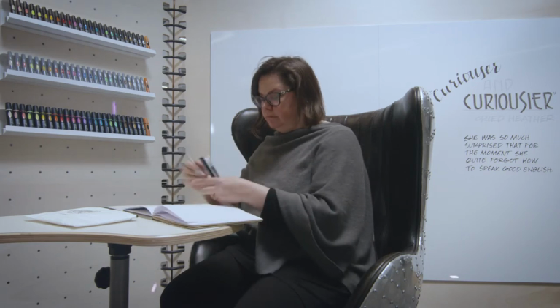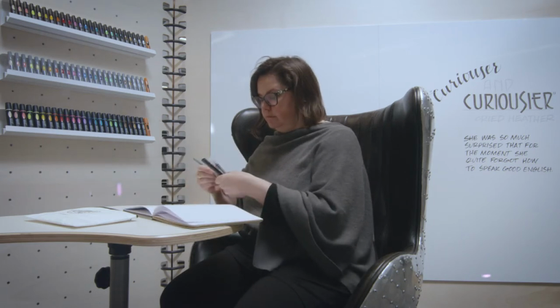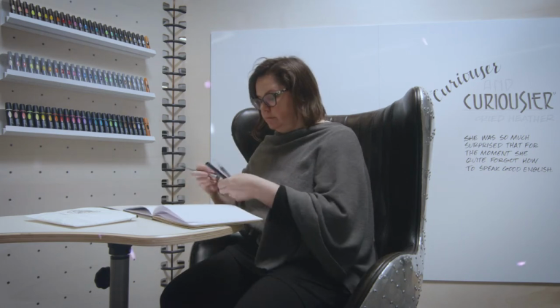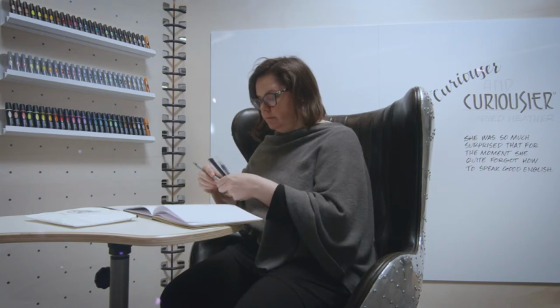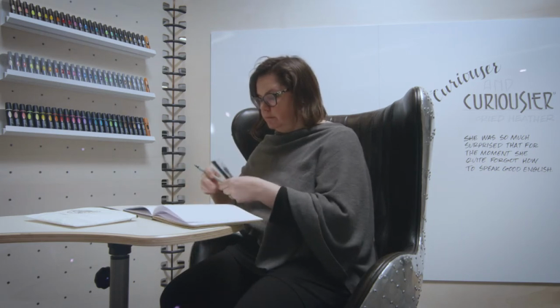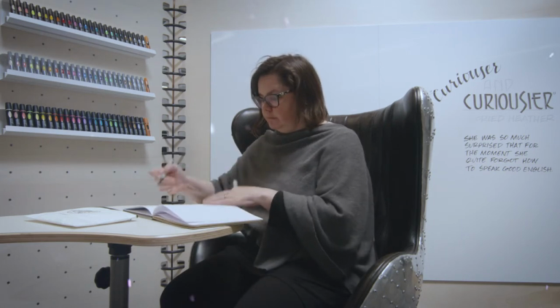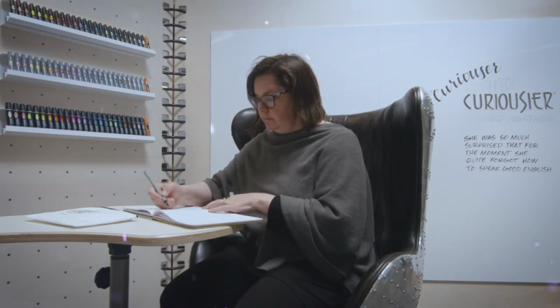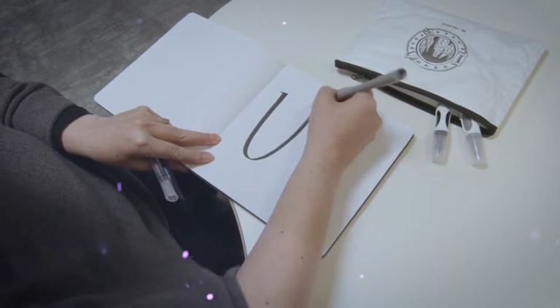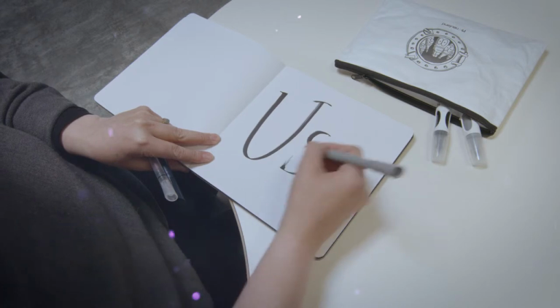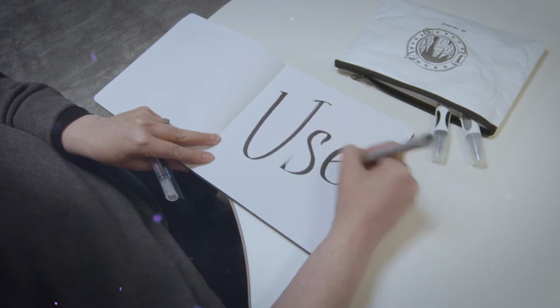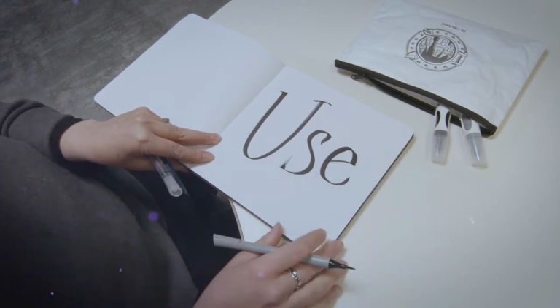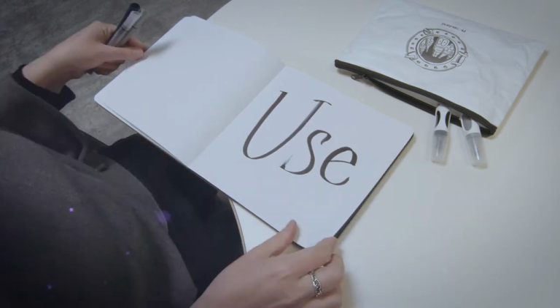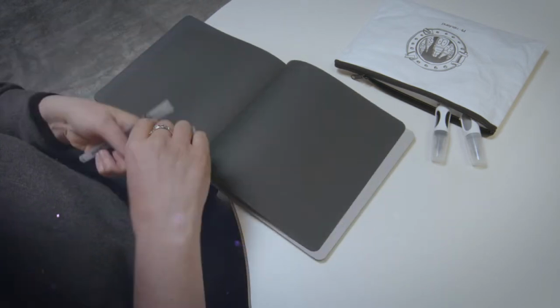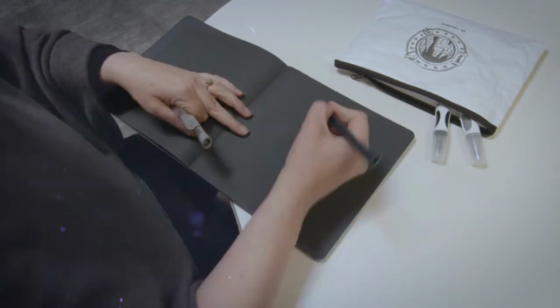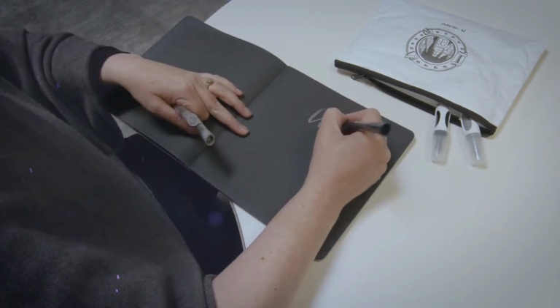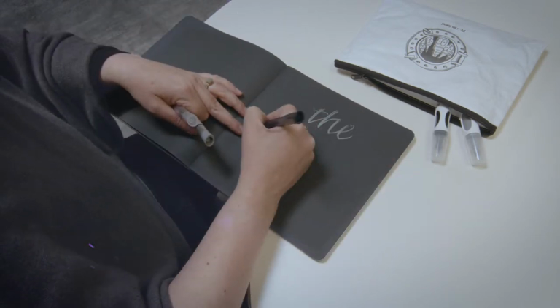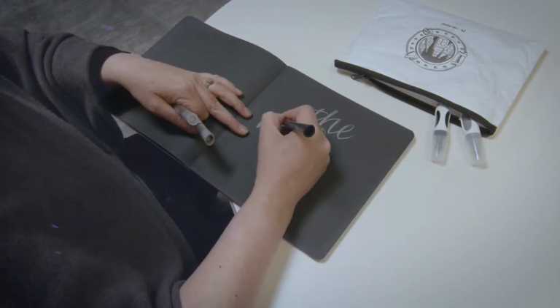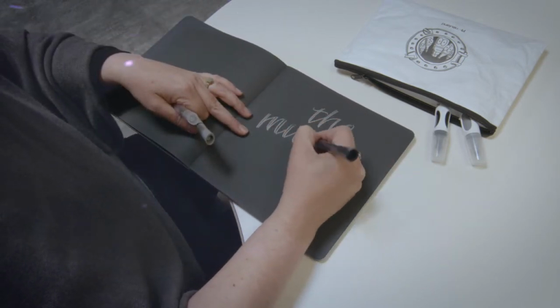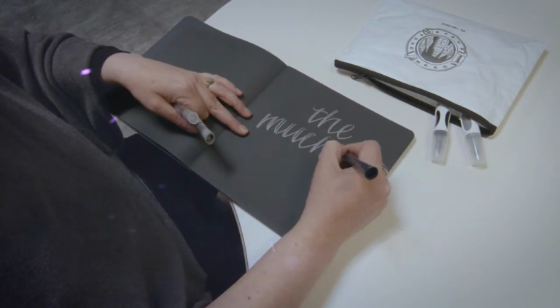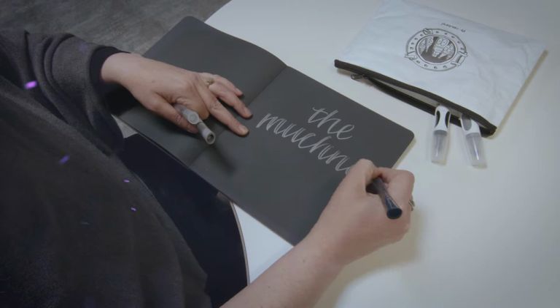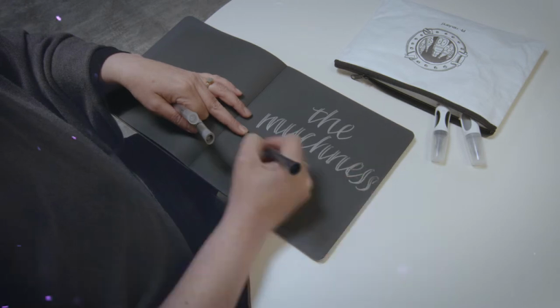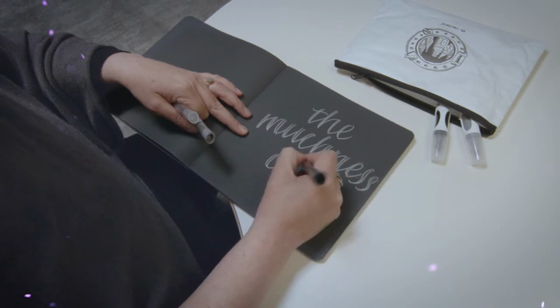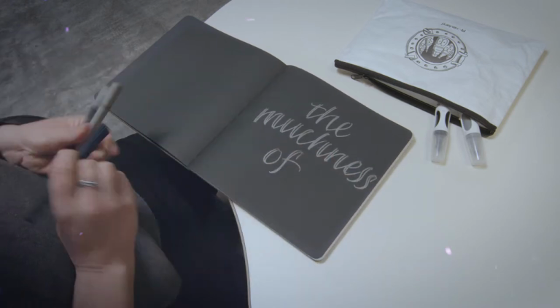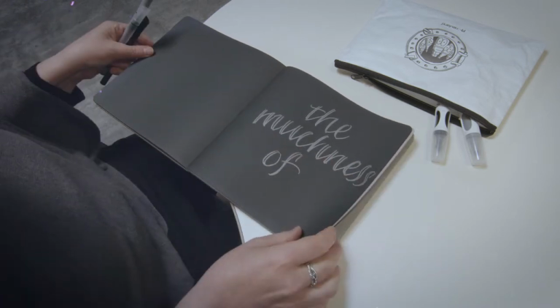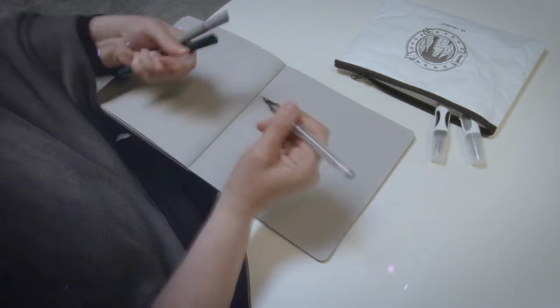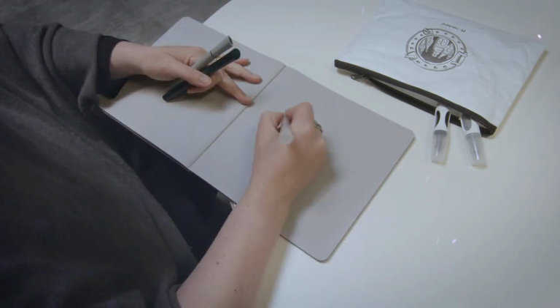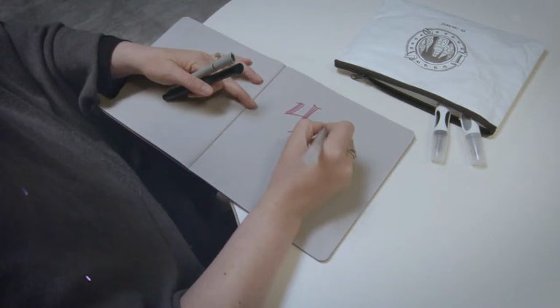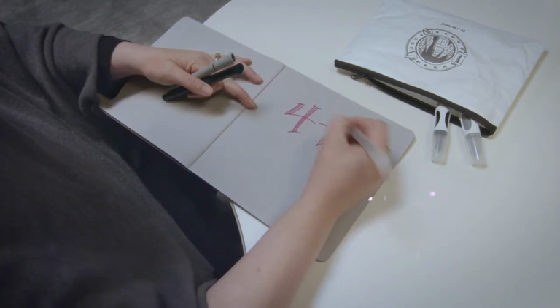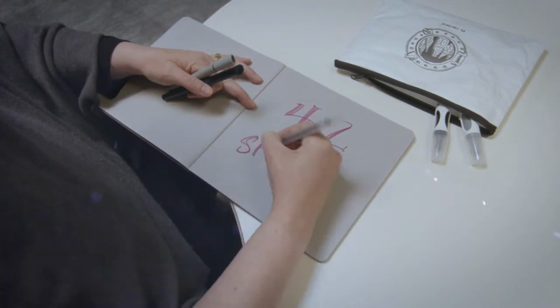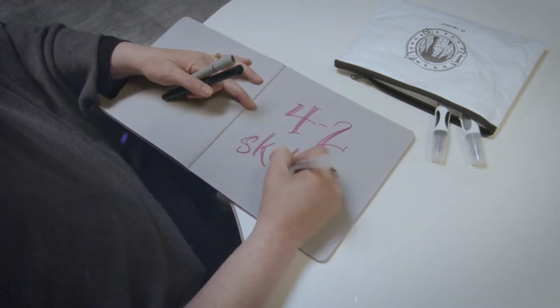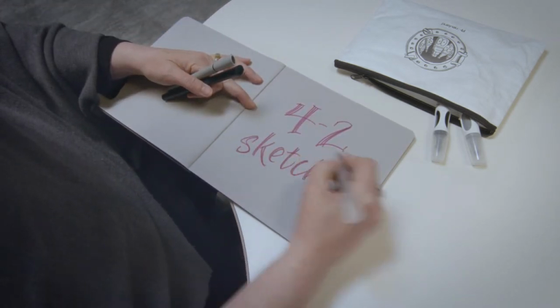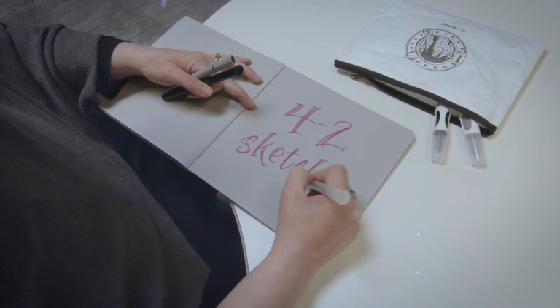Twinkle can be written at any size with any Neuland marker. I love how the new fine ones look in the Four-to-Sketch, featuring four different paper colors — you can play with all that the fine ones have to offer.